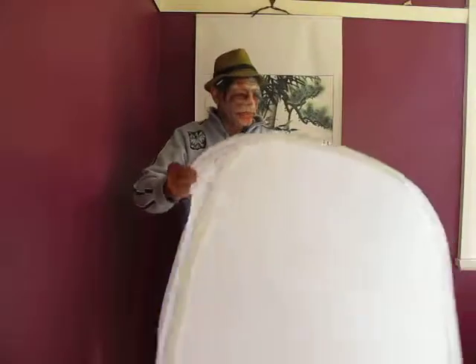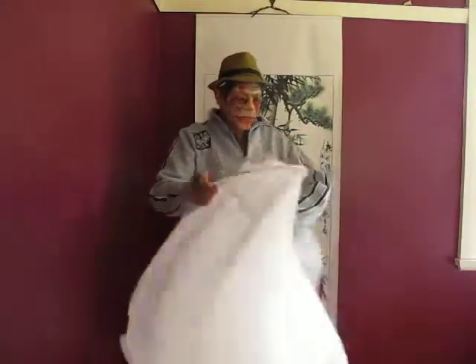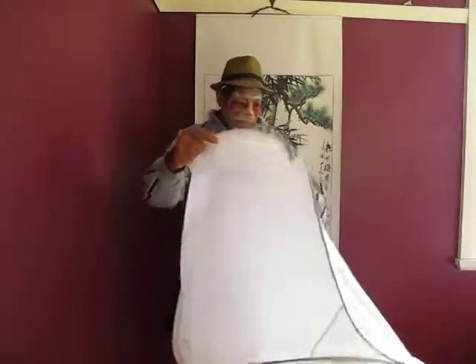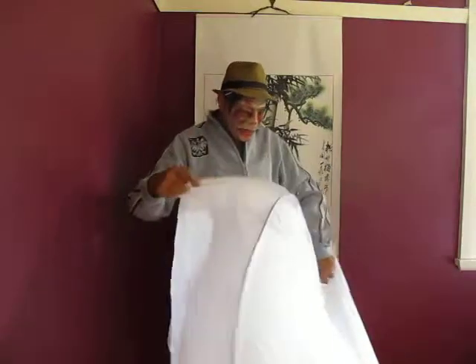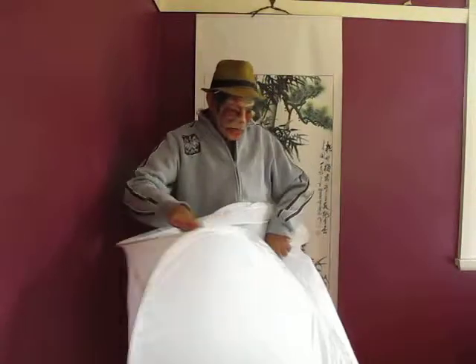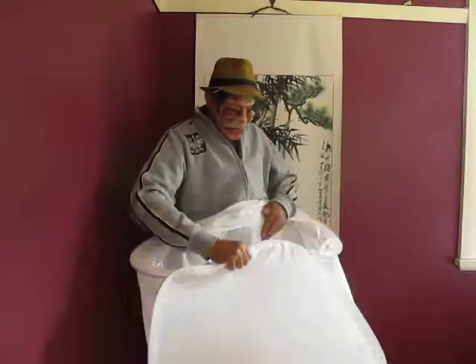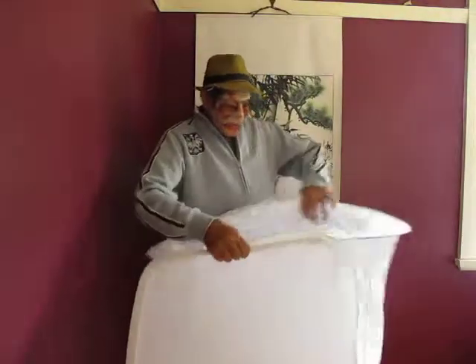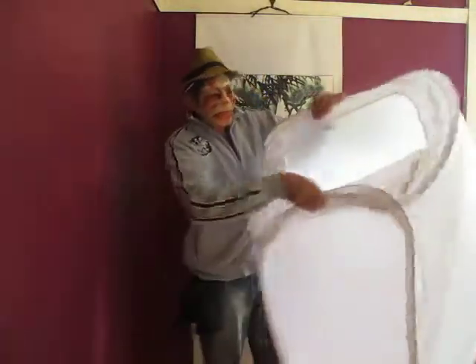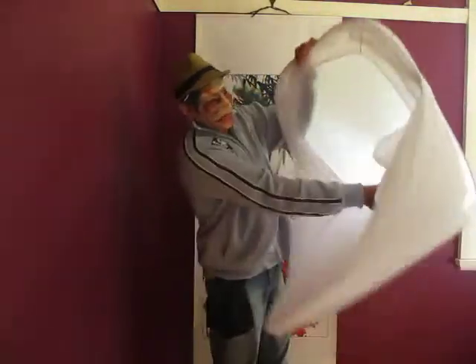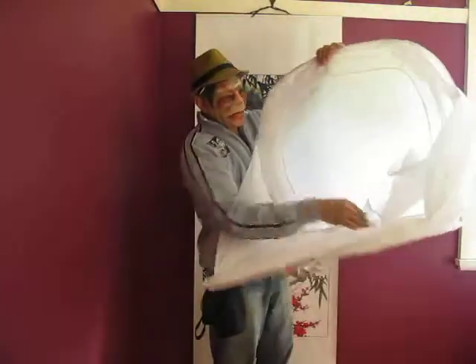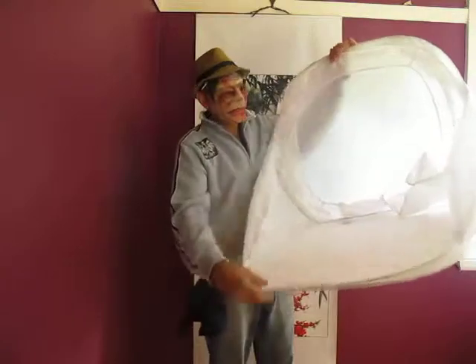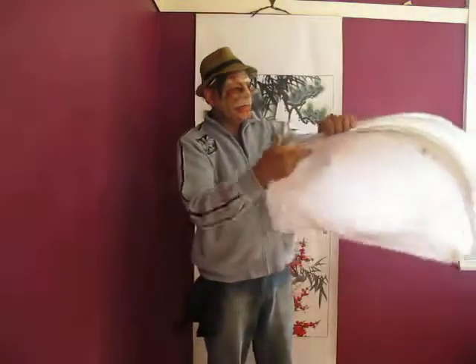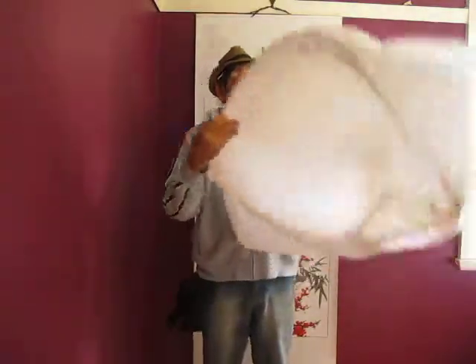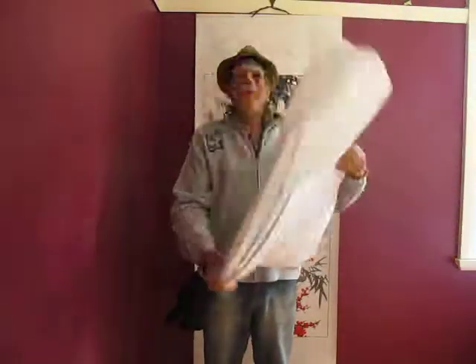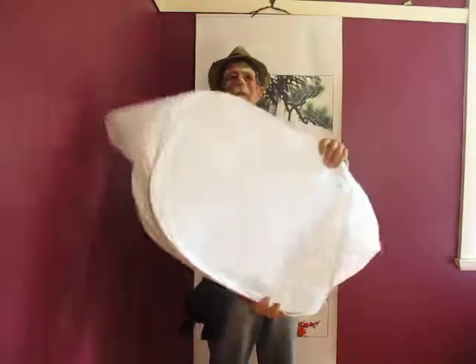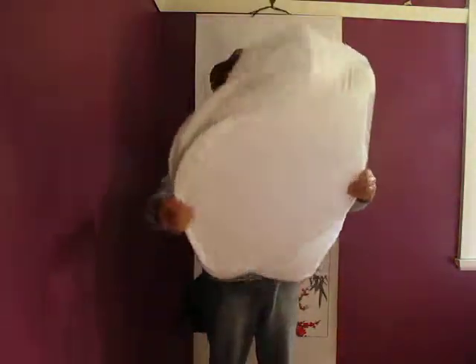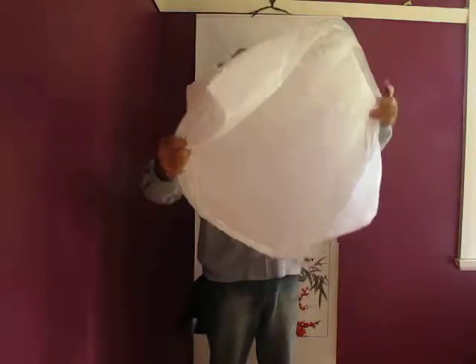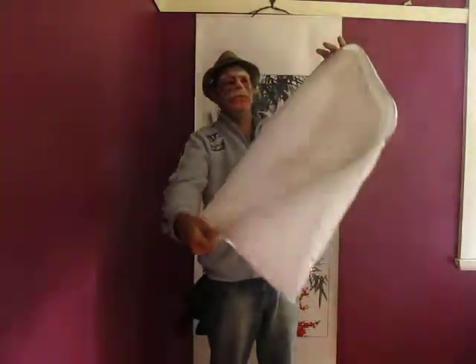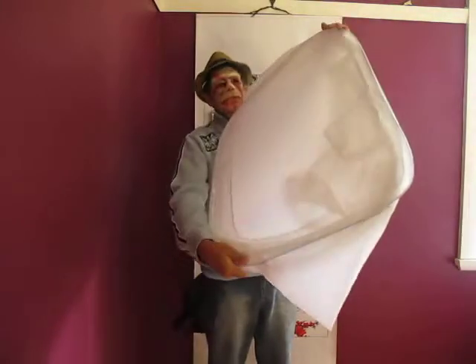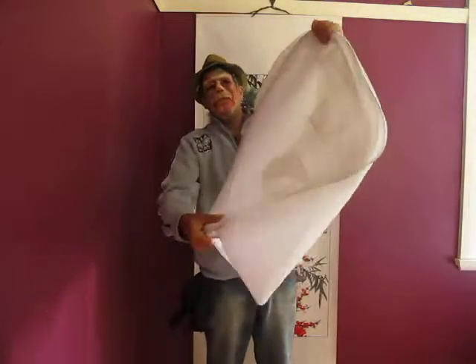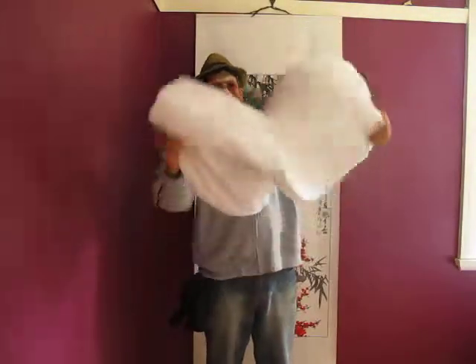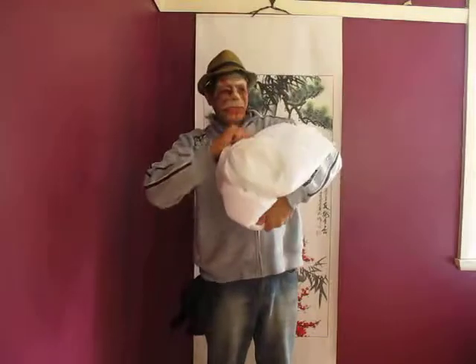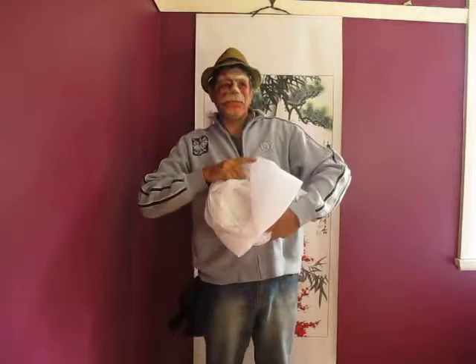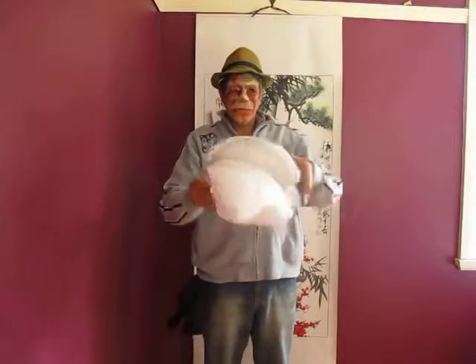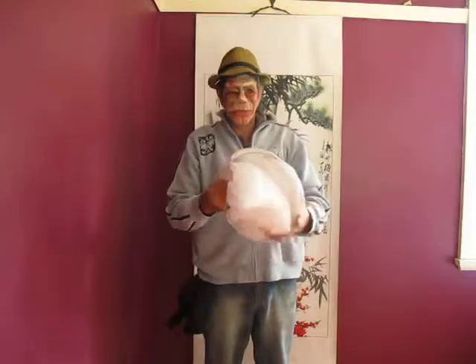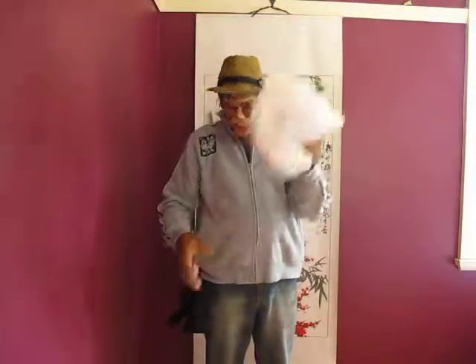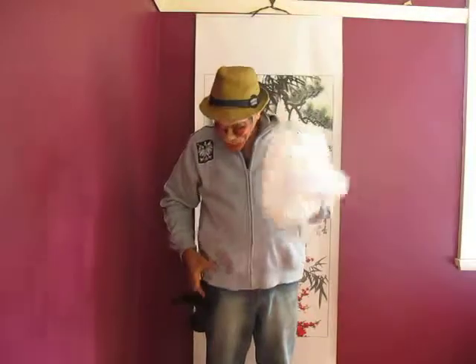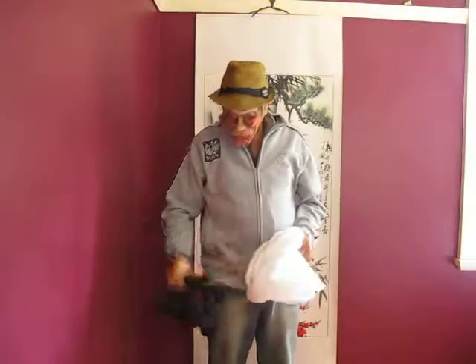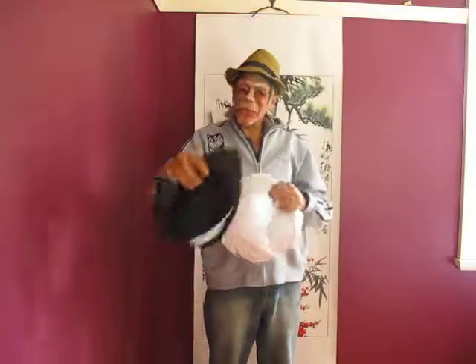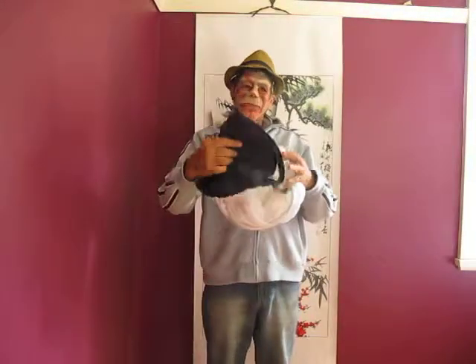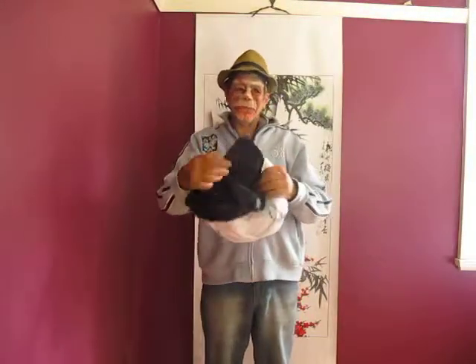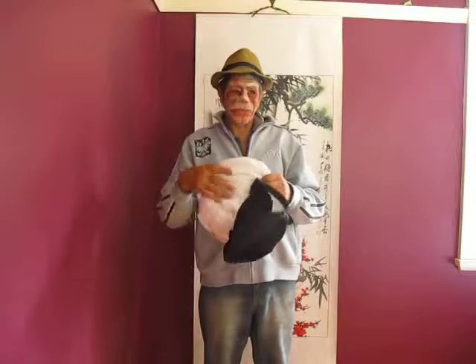To put this away, you simply fold the front down and make it flat, and then give it the old twist. And there it is, ready to put in the bag.